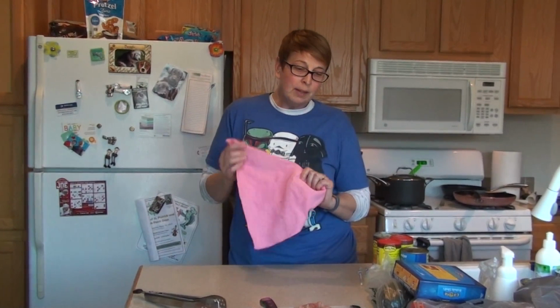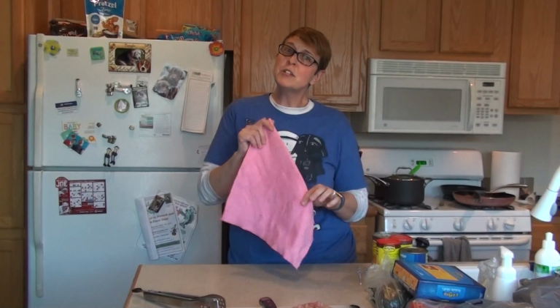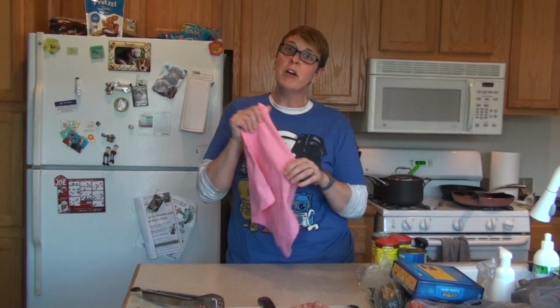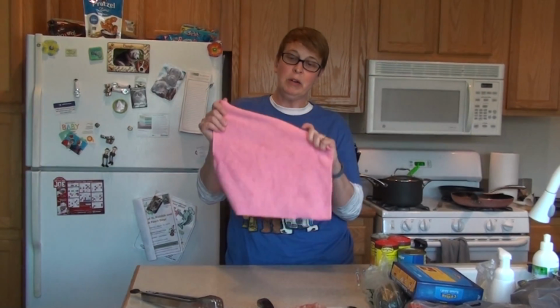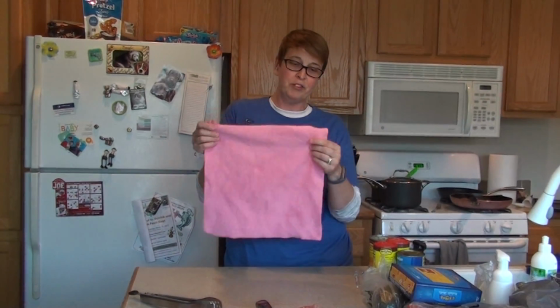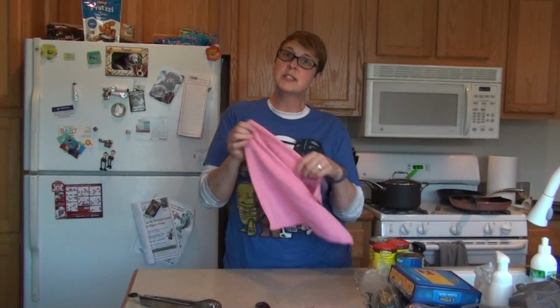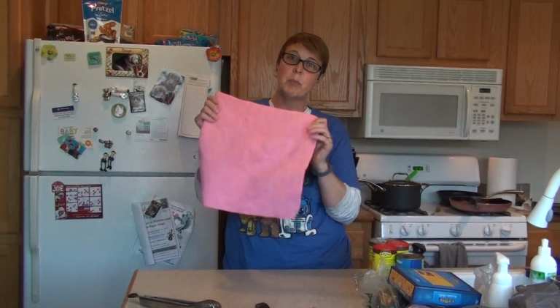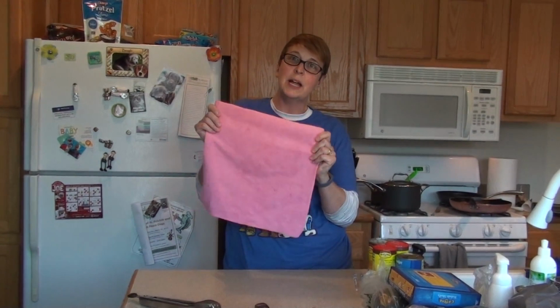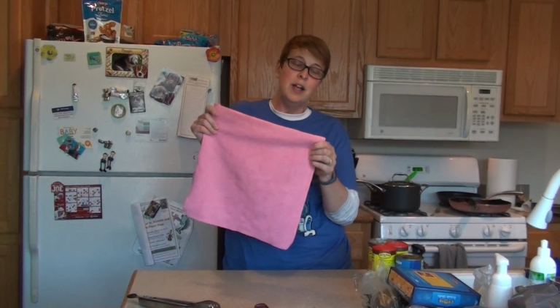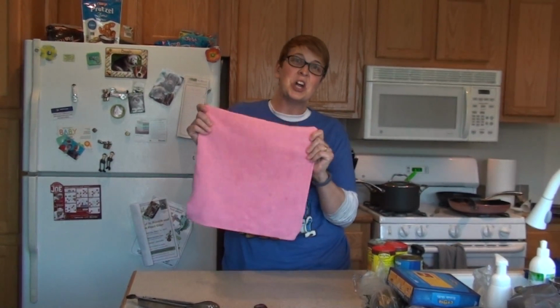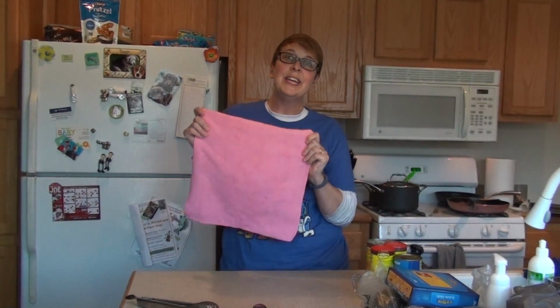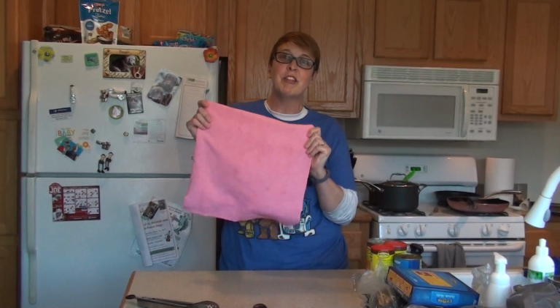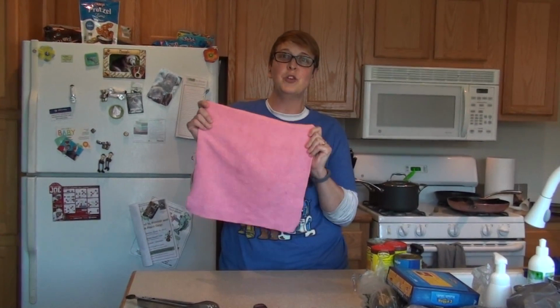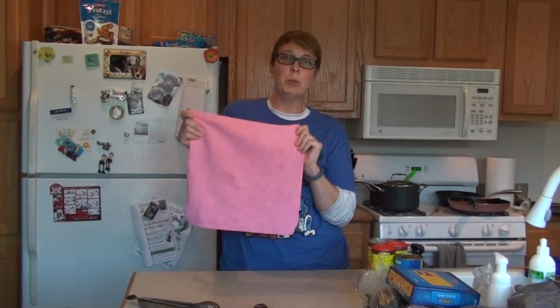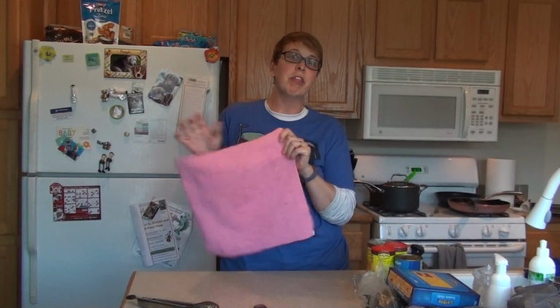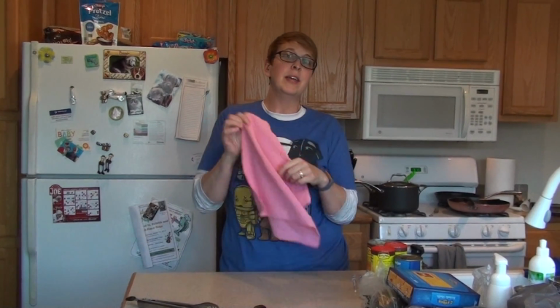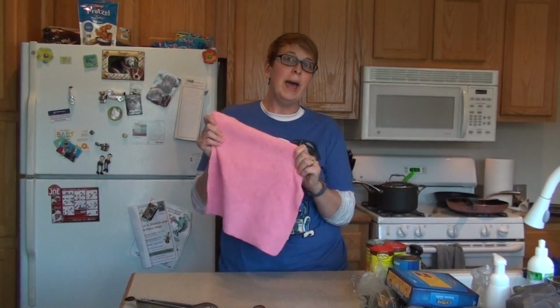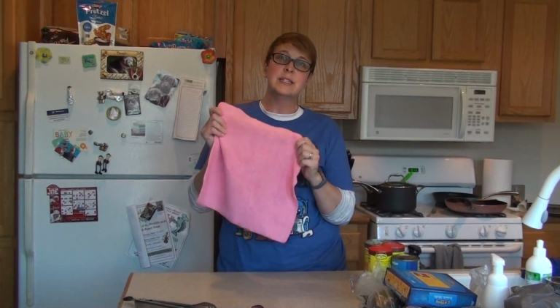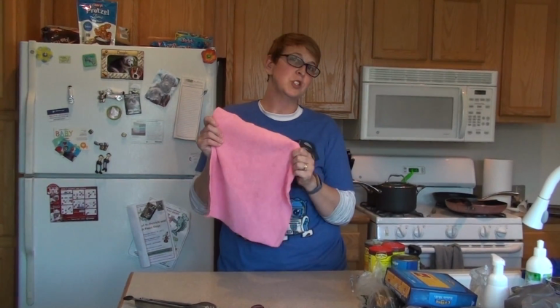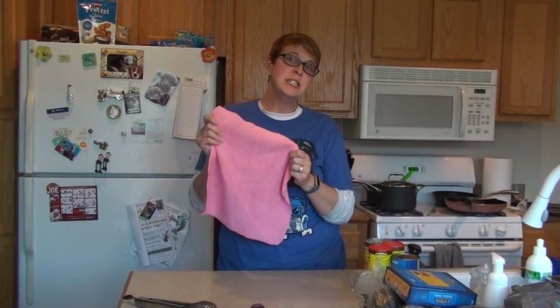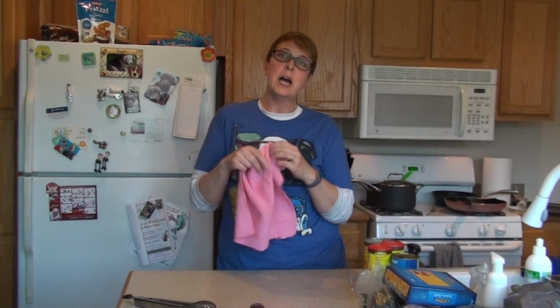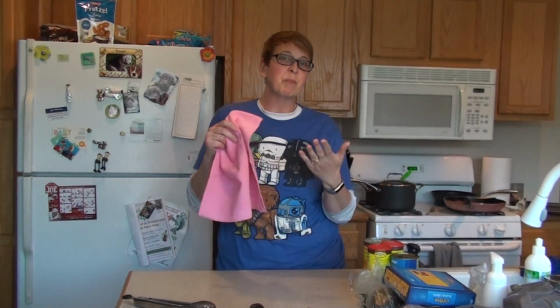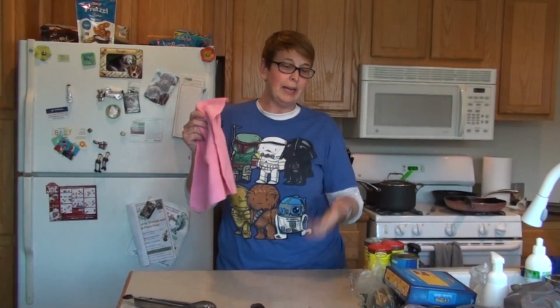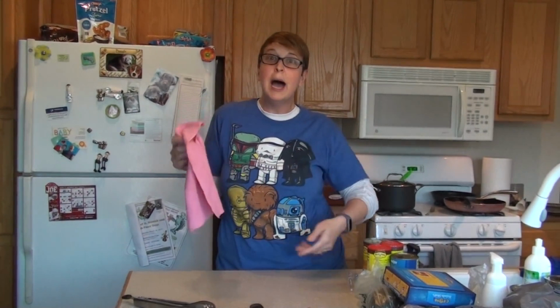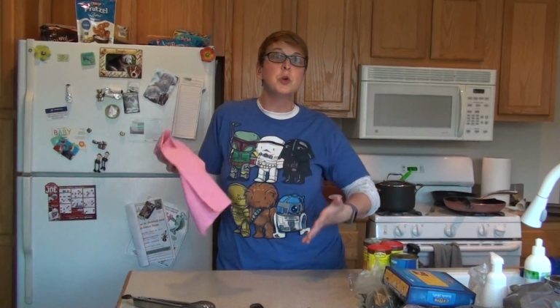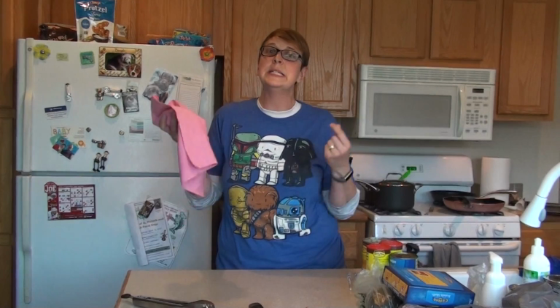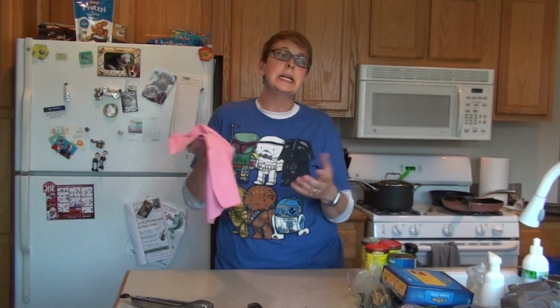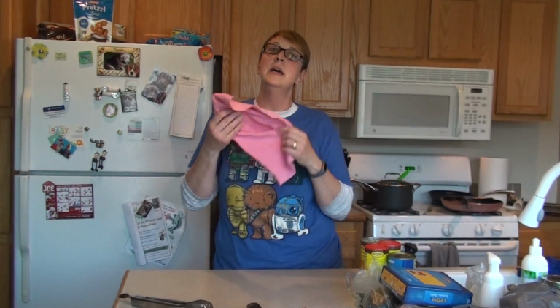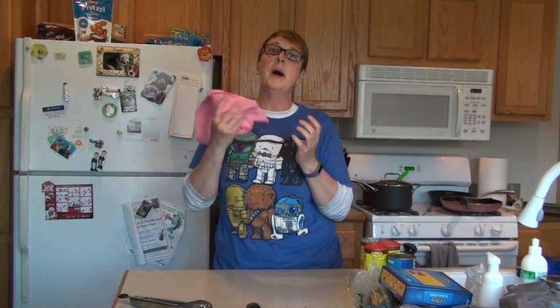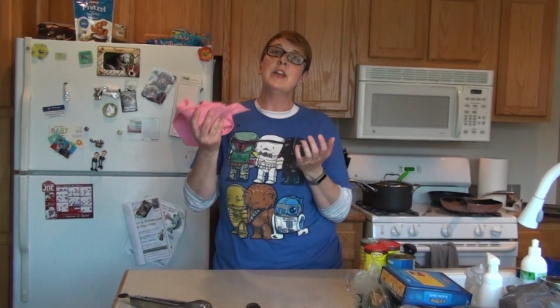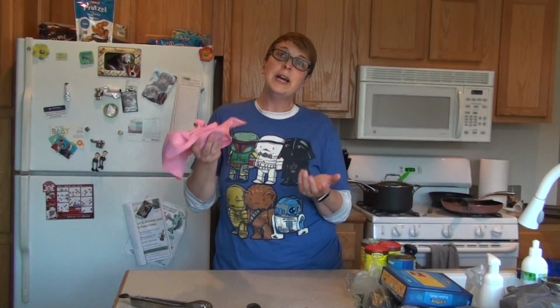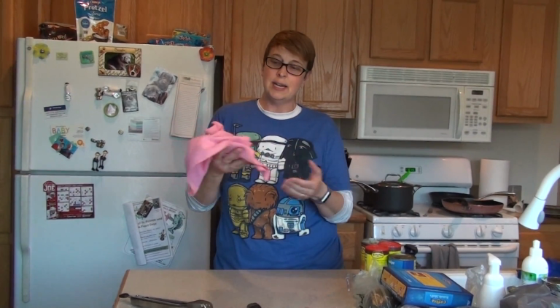Let me first start with our EnviroCloth. This is our number one seller — our clean-everything-in-your-home cloth. Get it wet to clean surfaces like countertops, toilets, and sinks, and then use it dry to dust.